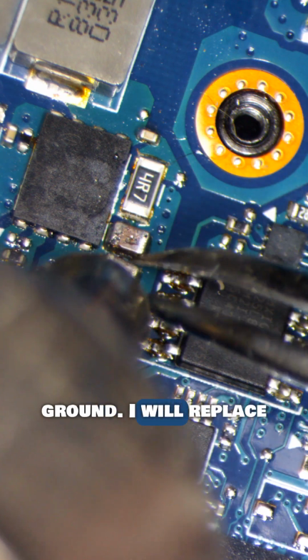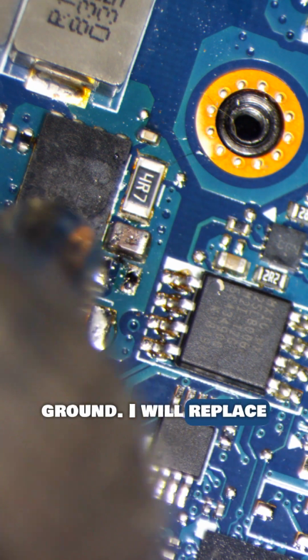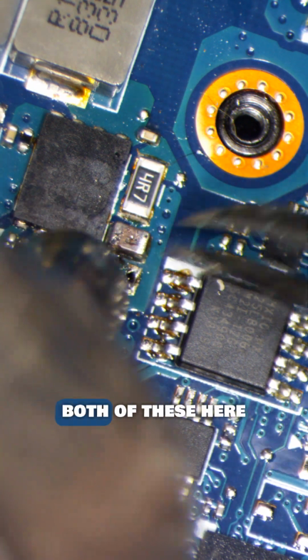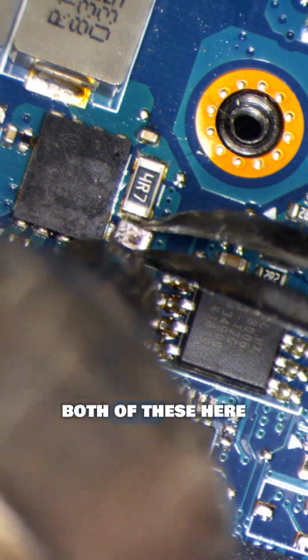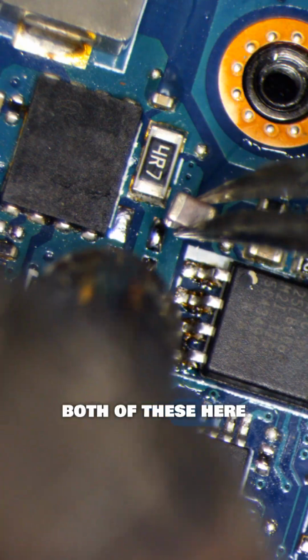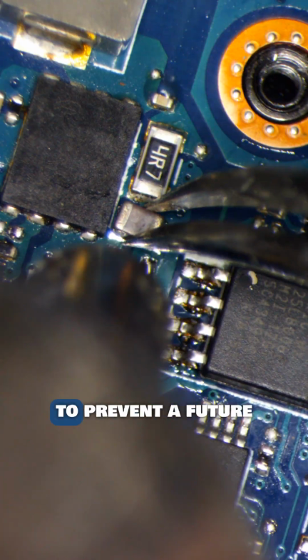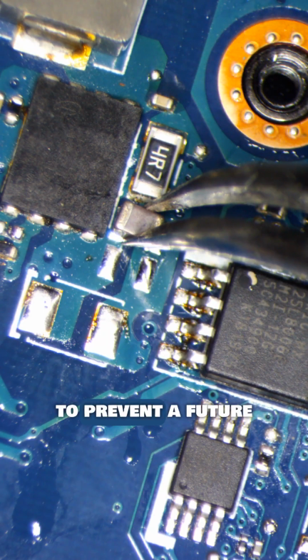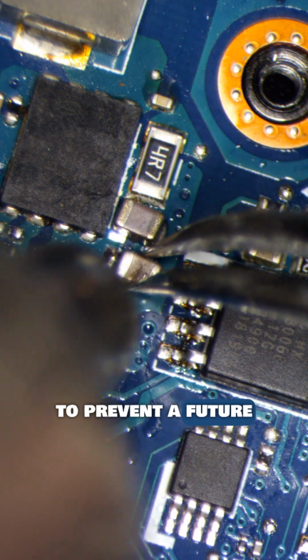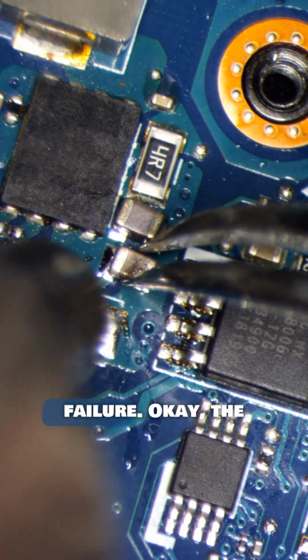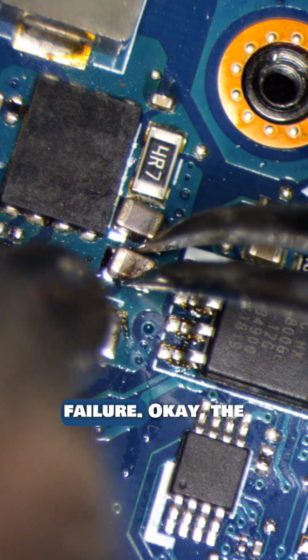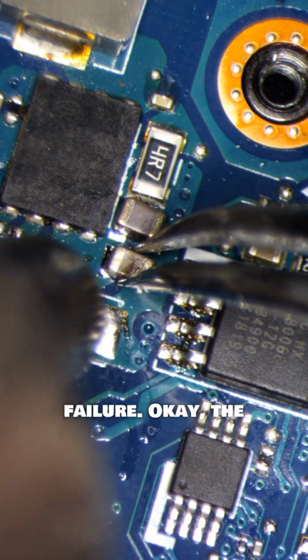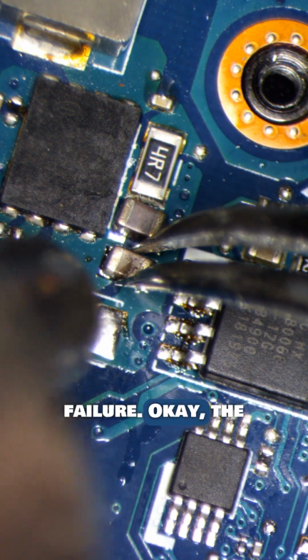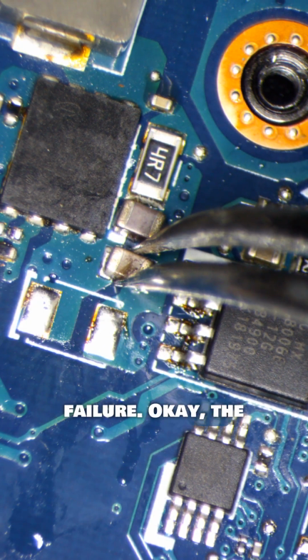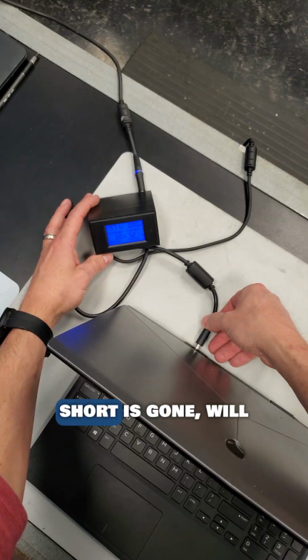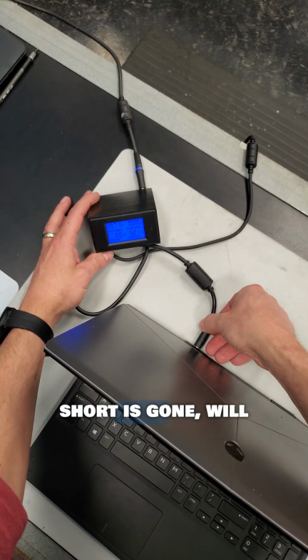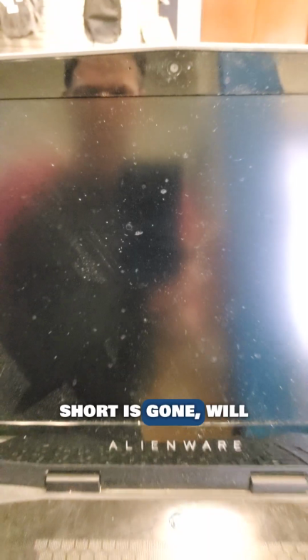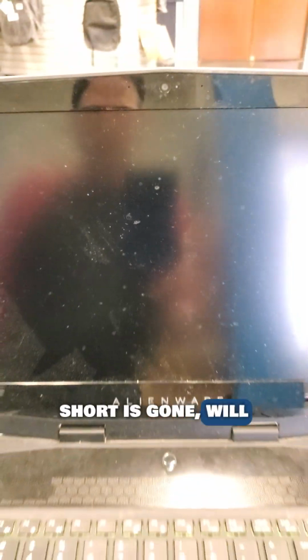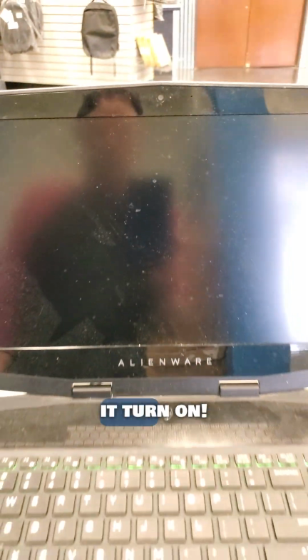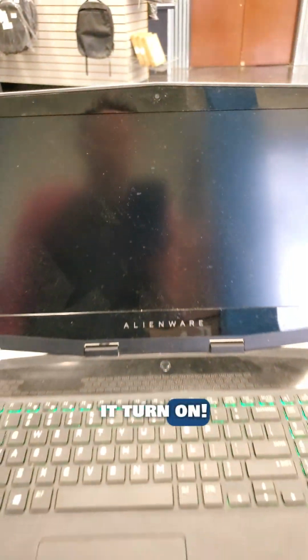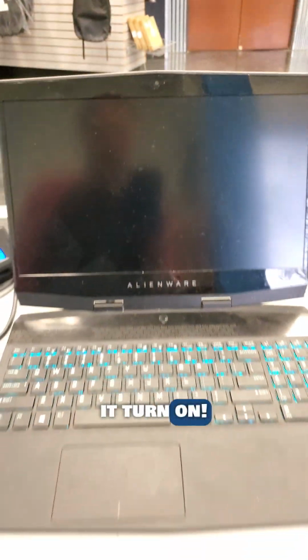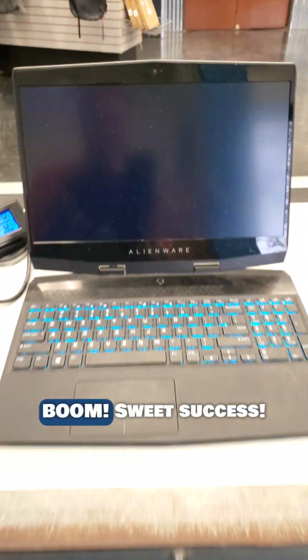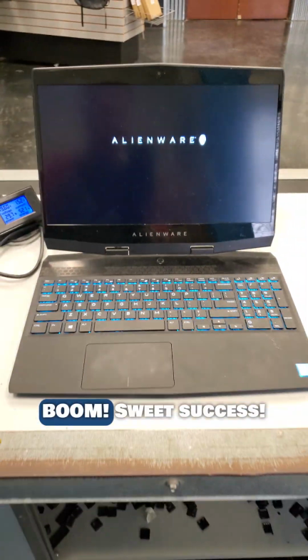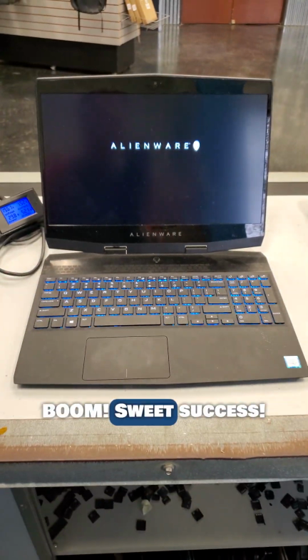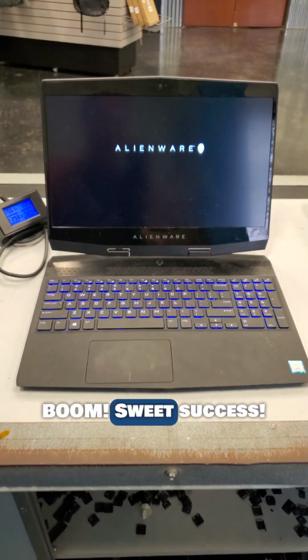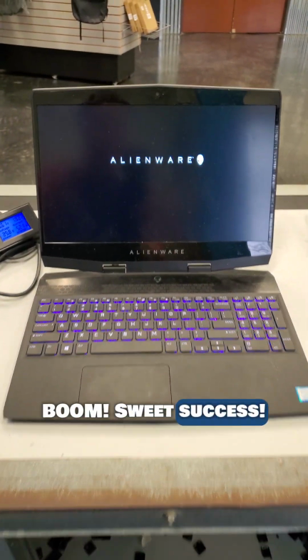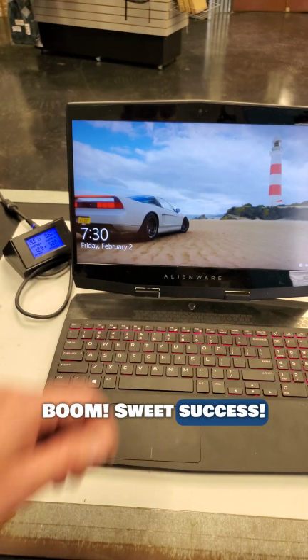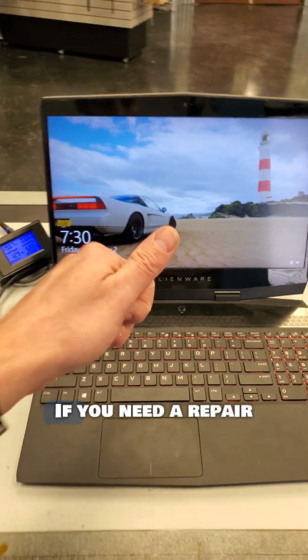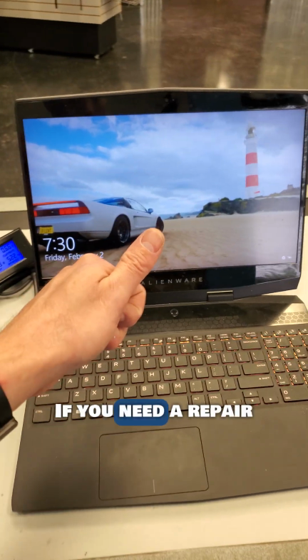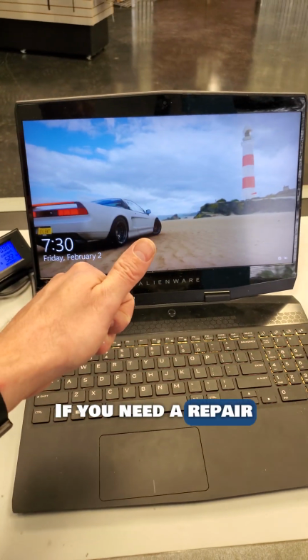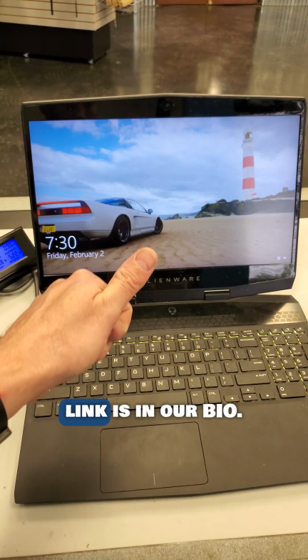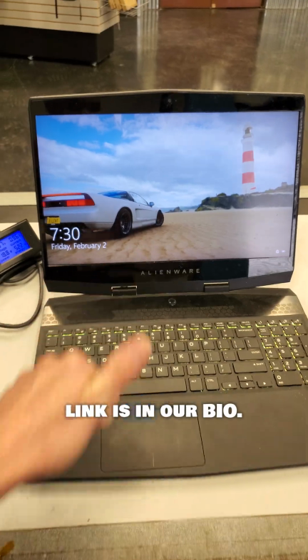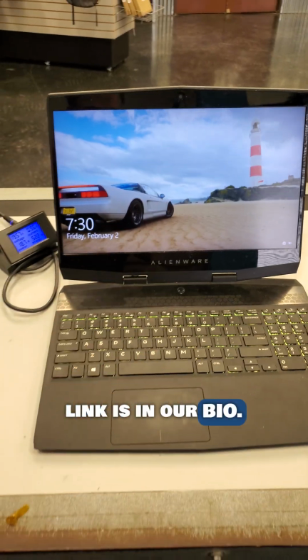I will replace both of these capacitors here to prevent a future failure. The short is gone — will it turn on? Boom, sweet success. If you need a repair, link is in our bio.